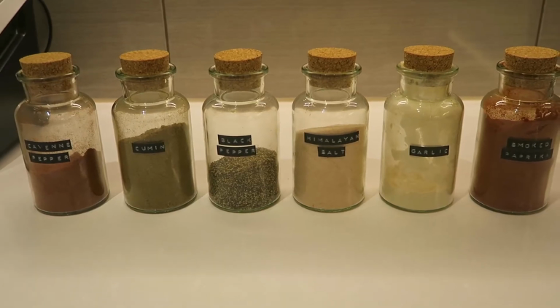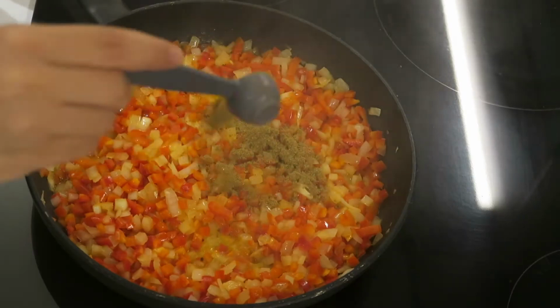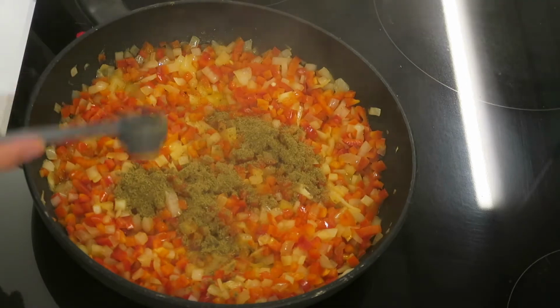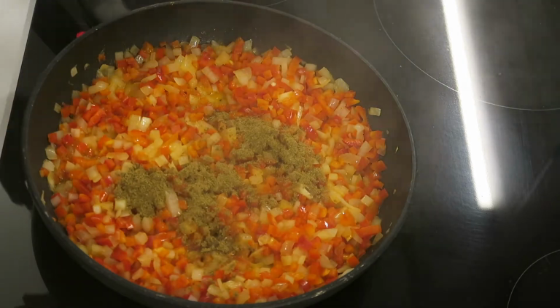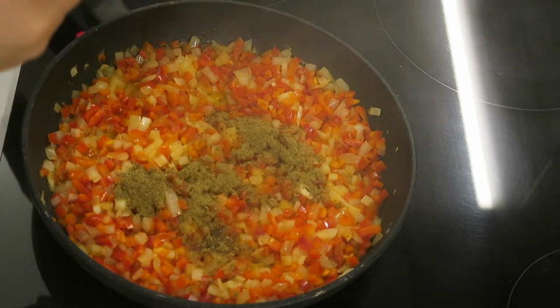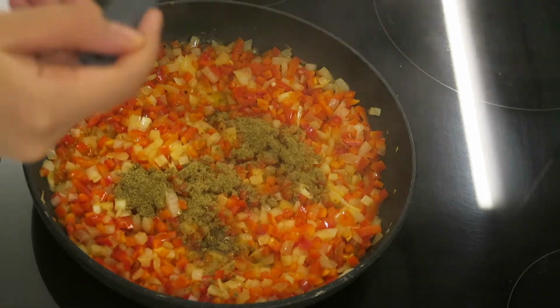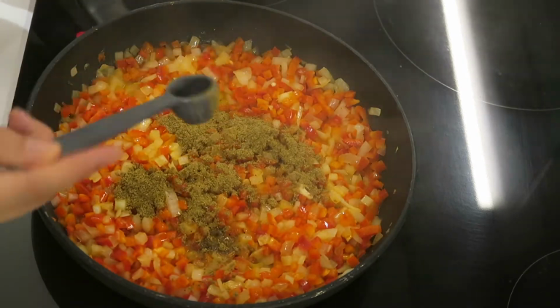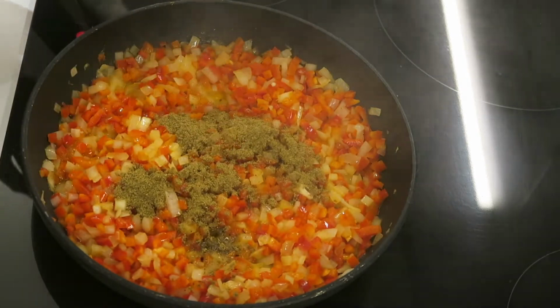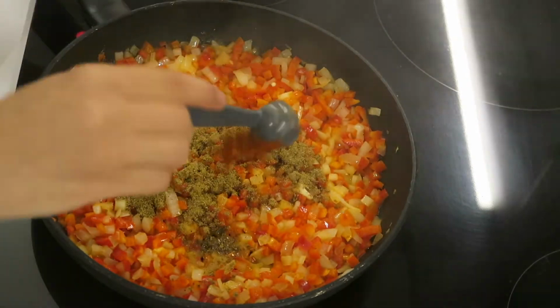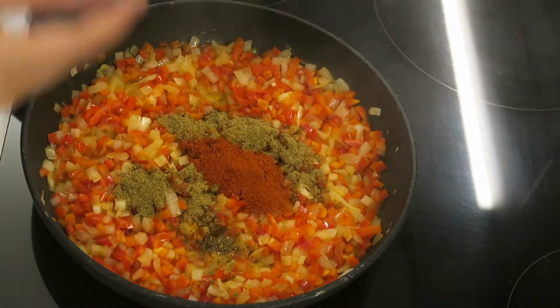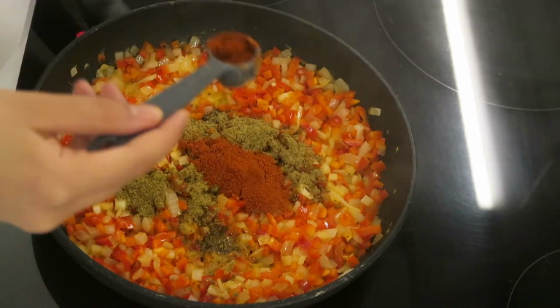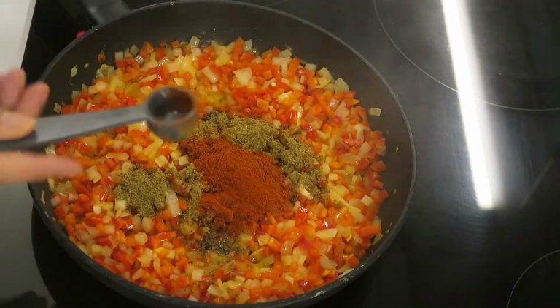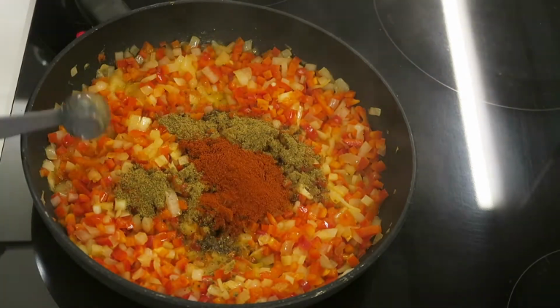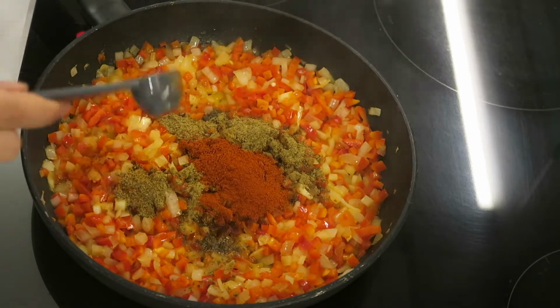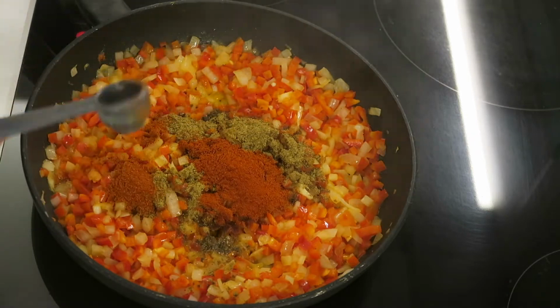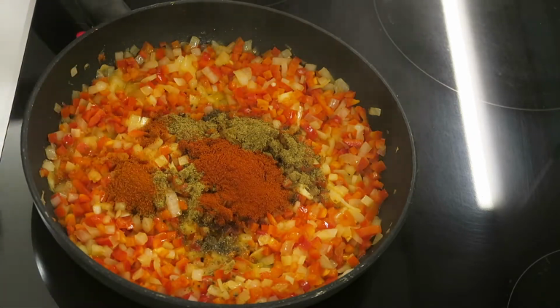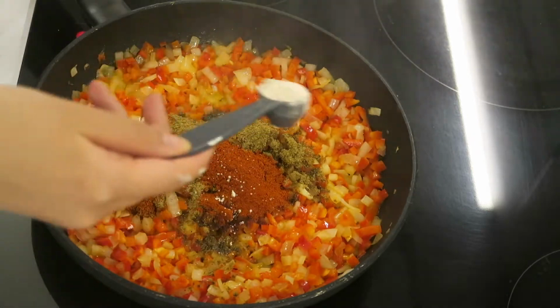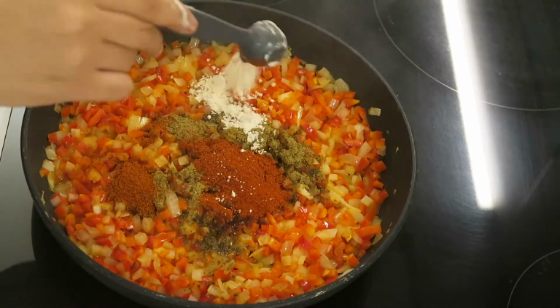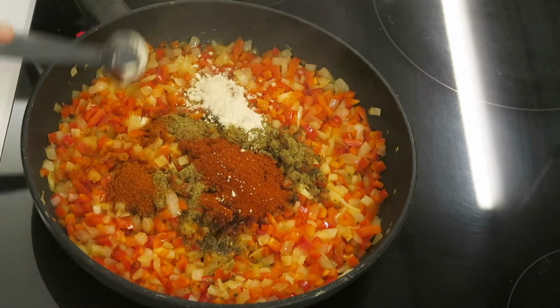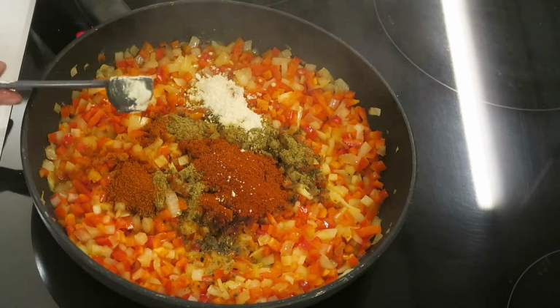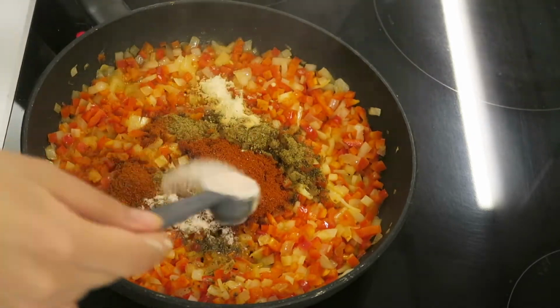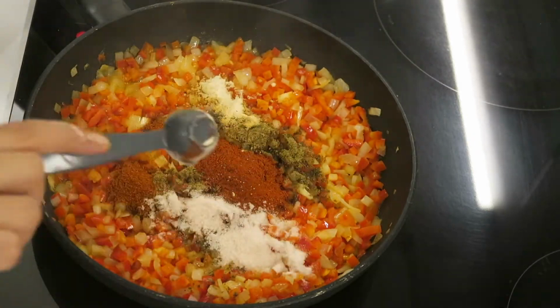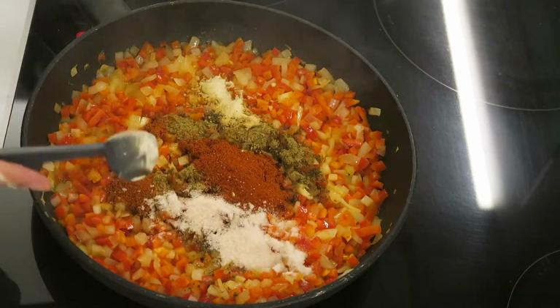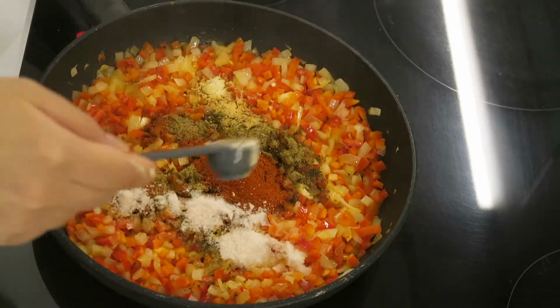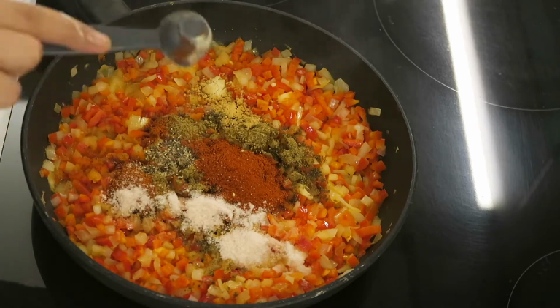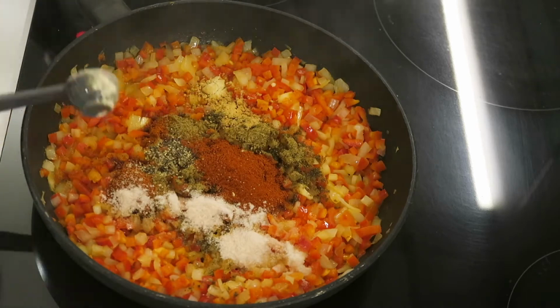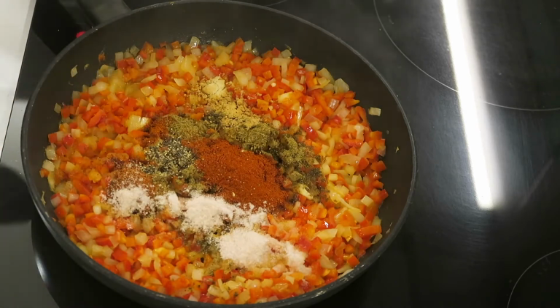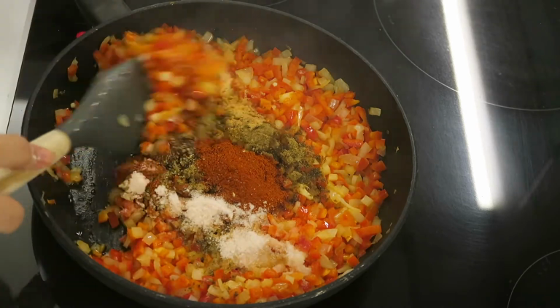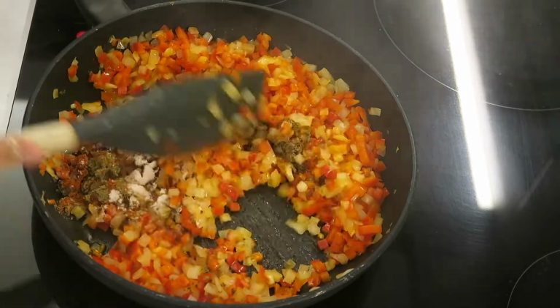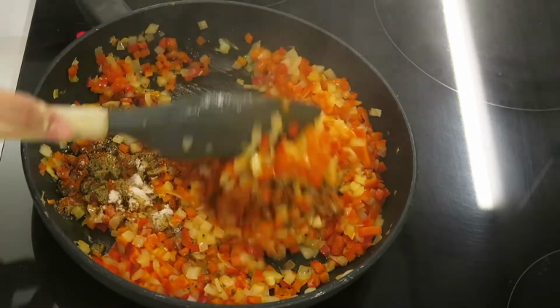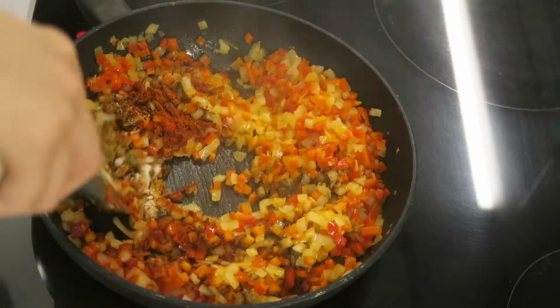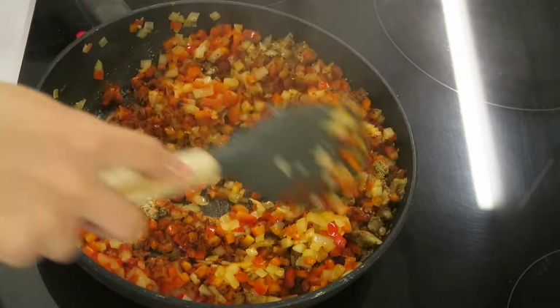So here are the spices that I'm using. I'm using 1.5 teaspoons of cumin, 1.5 teaspoons of smoked paprika, 1.25 teaspoons of chilli powder, 1 teaspoon of garlic powder, 1 teaspoon of salt and 1.25 teaspoons of black pepper.